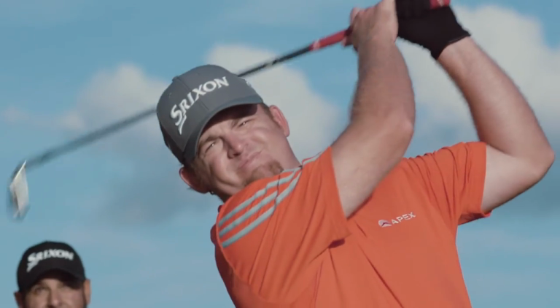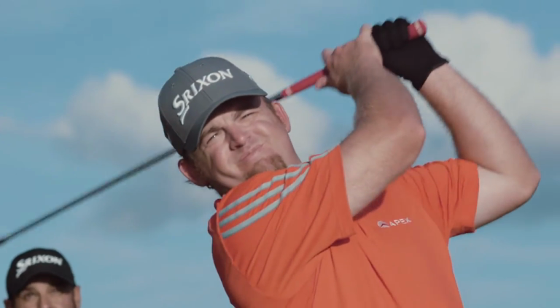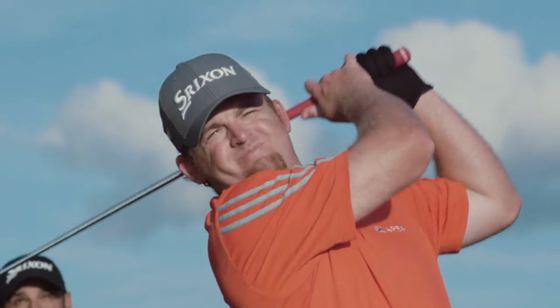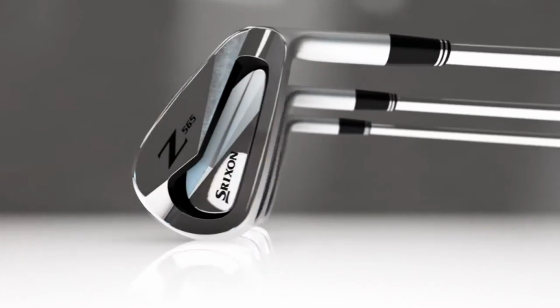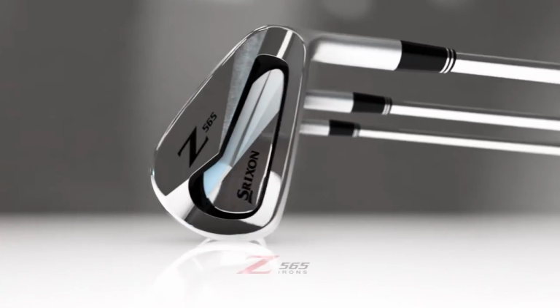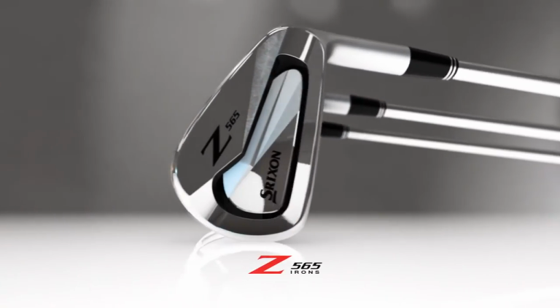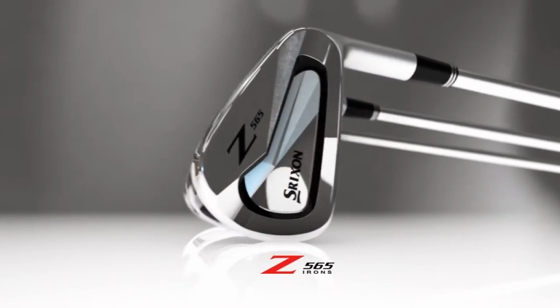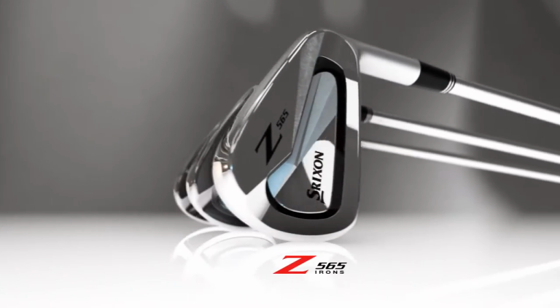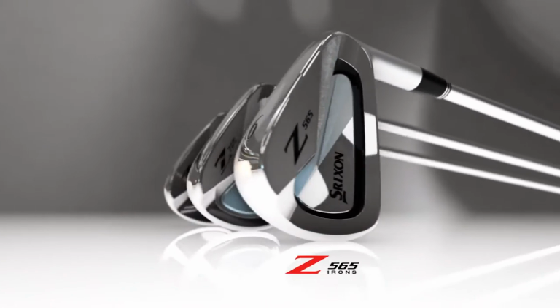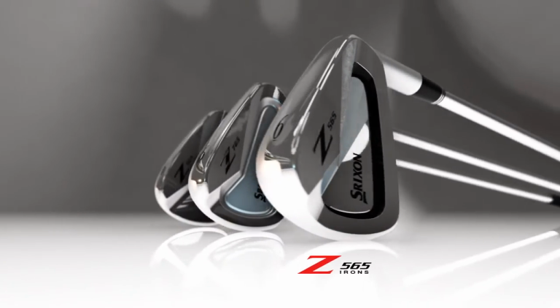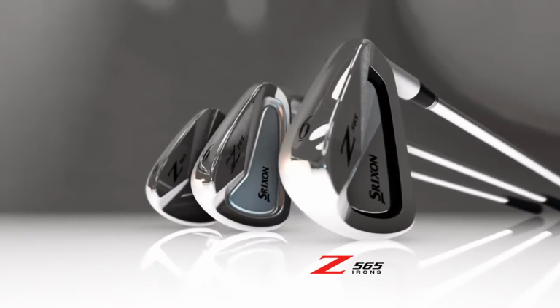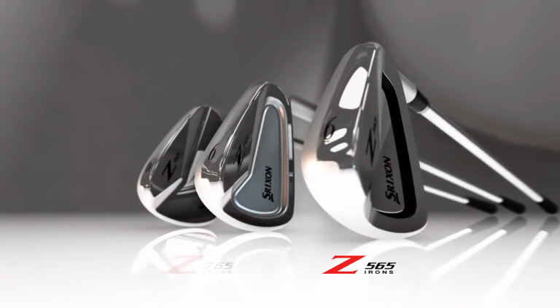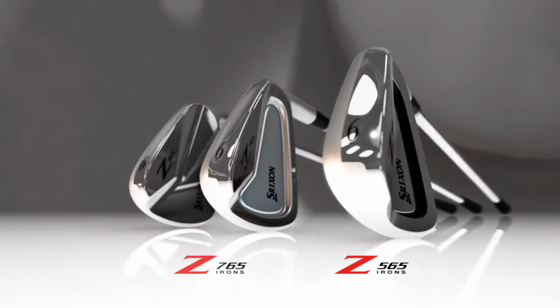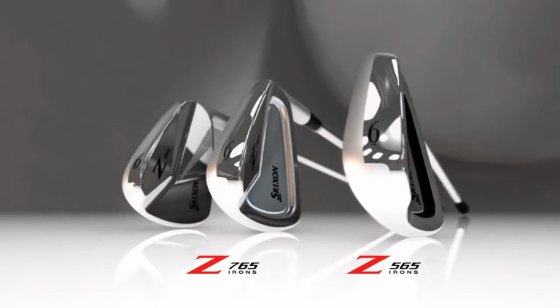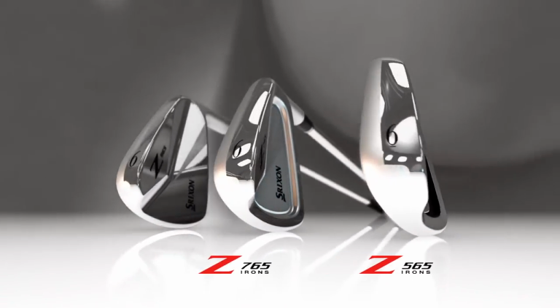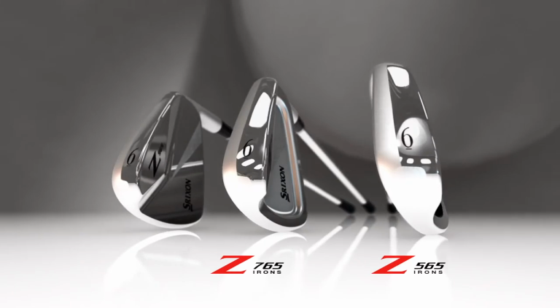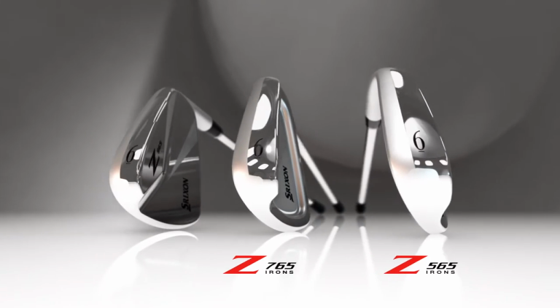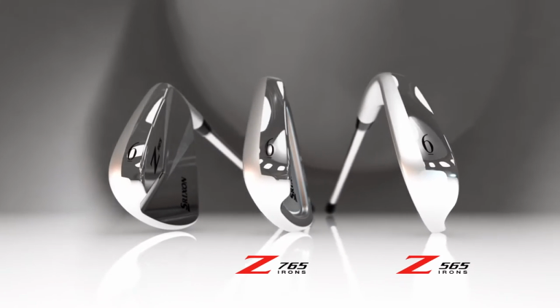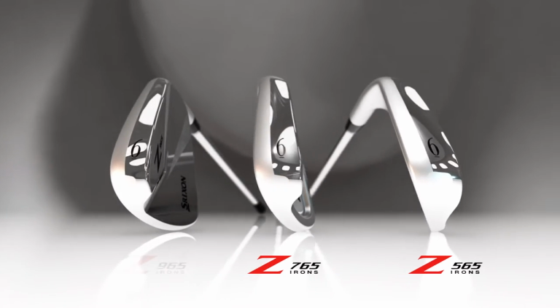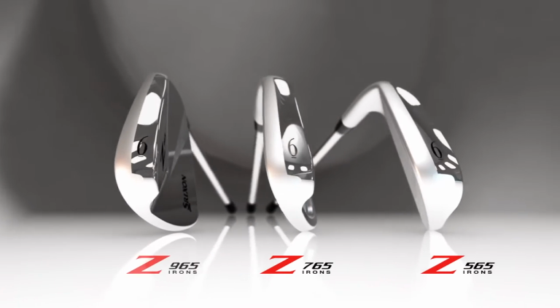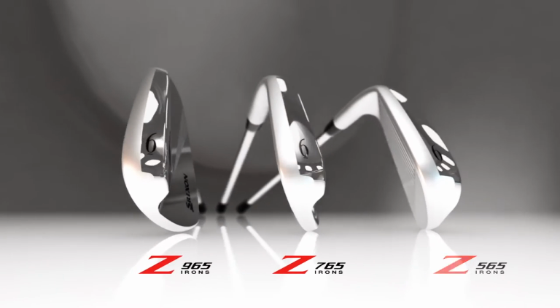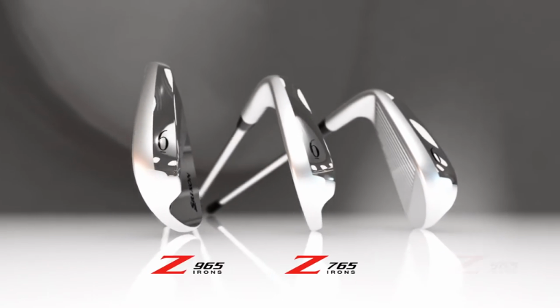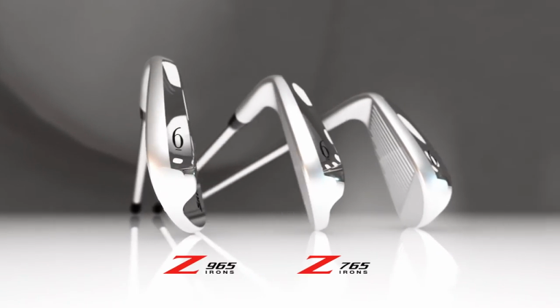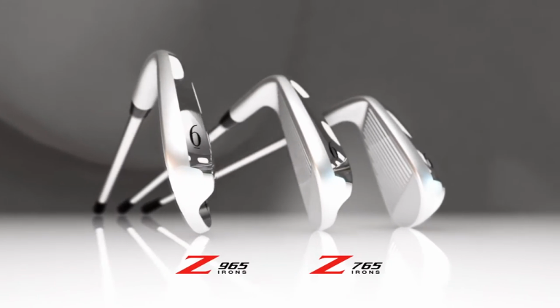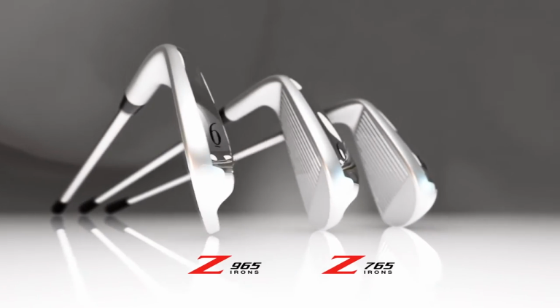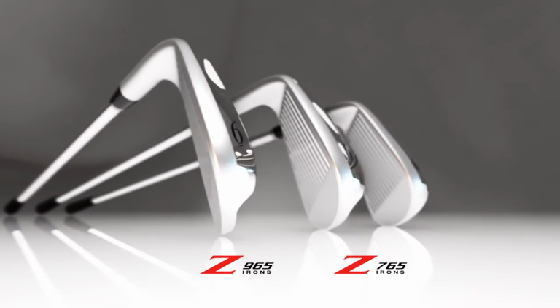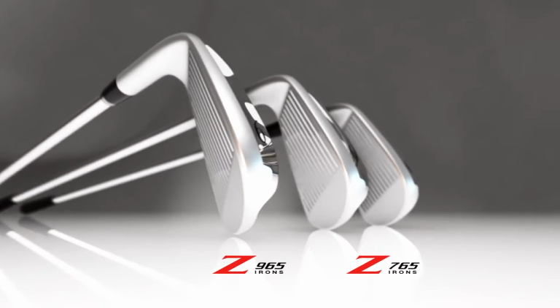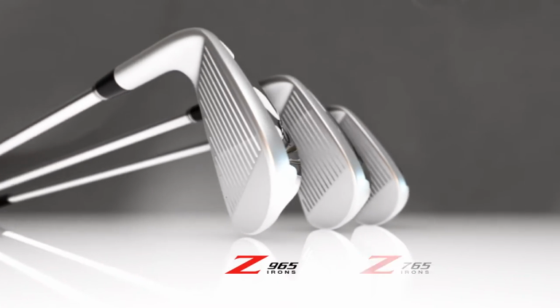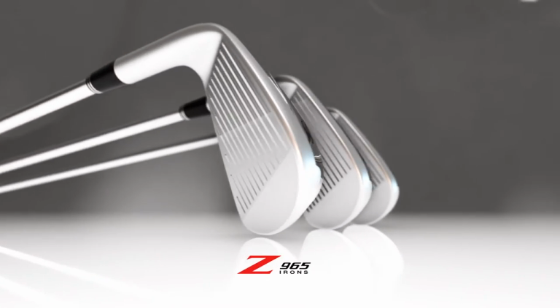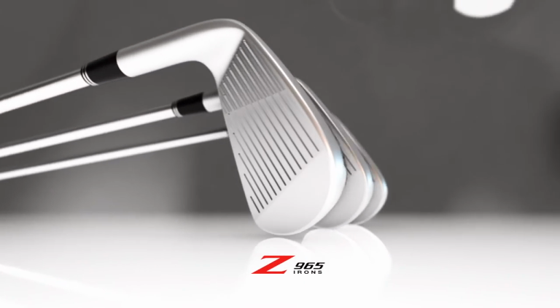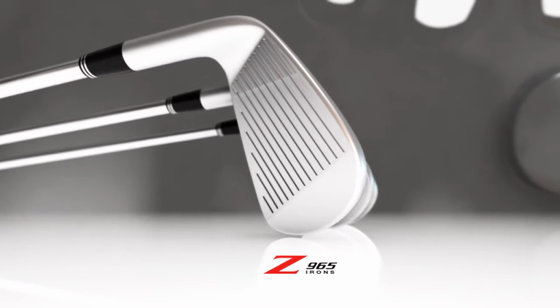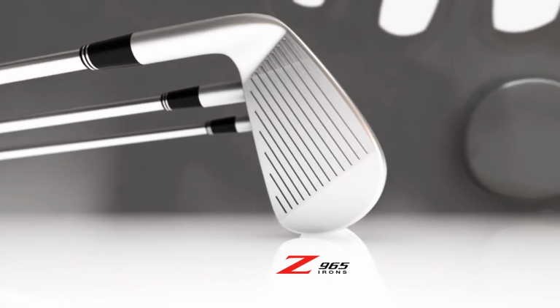The Z-565 is the most forgiving option, while the Muscle Cavity Z-765 and Z-965 blade are for those who demand workability.